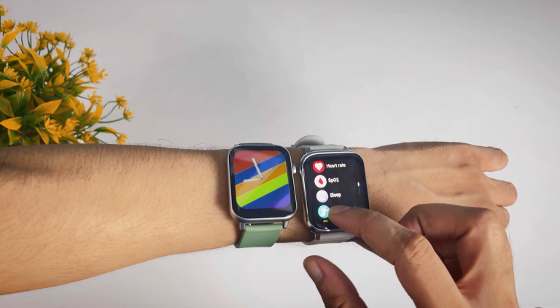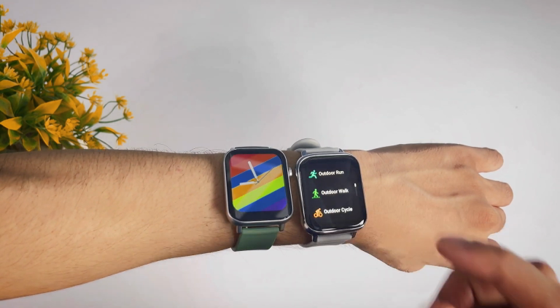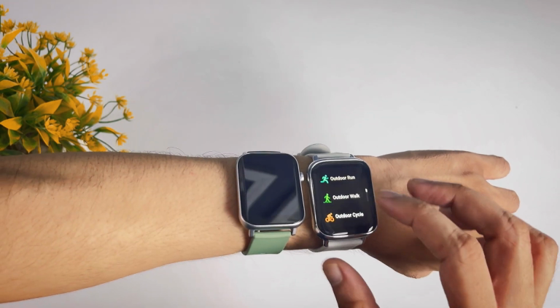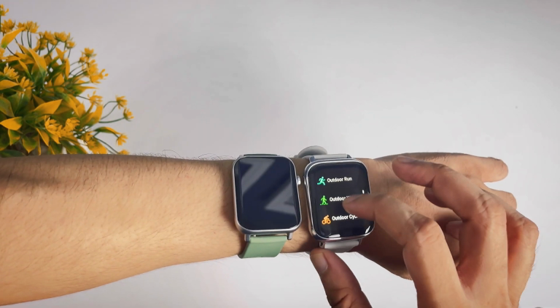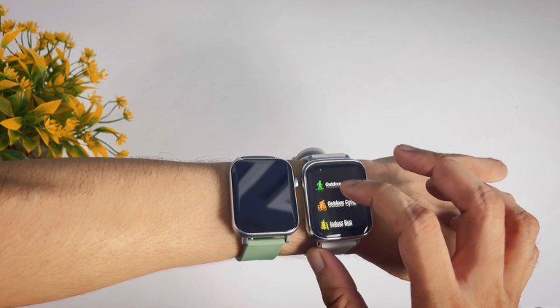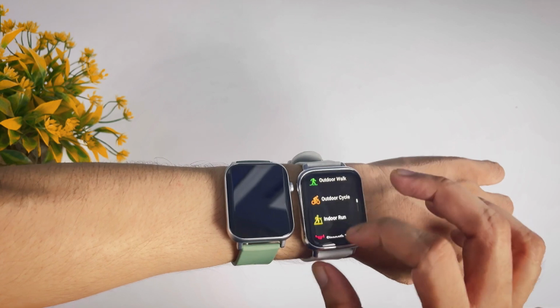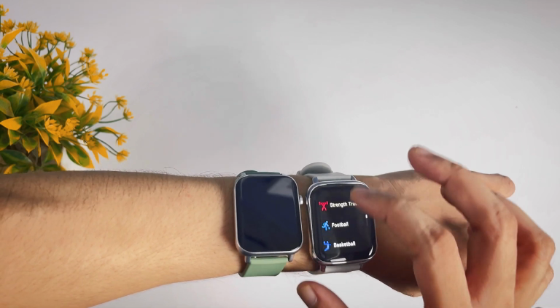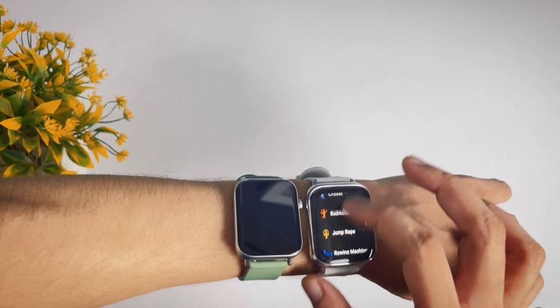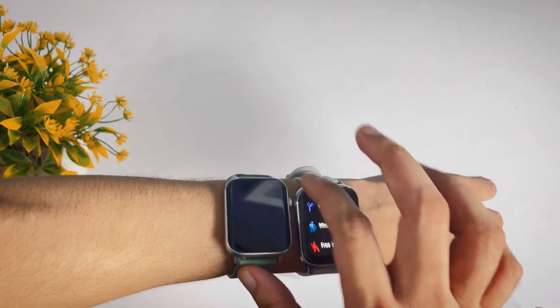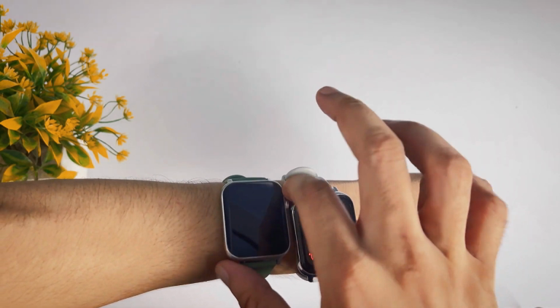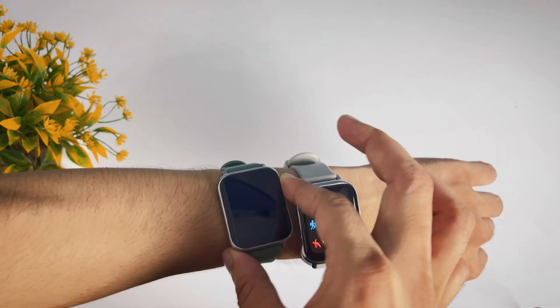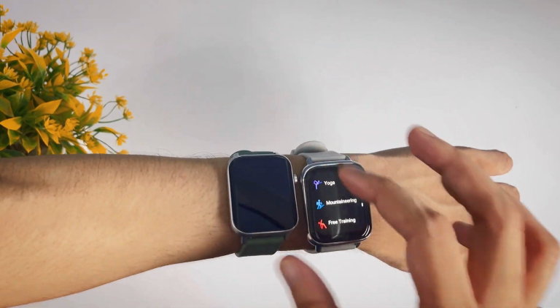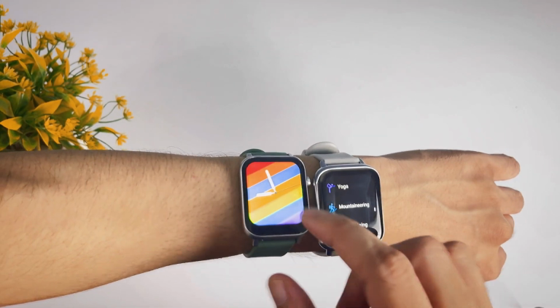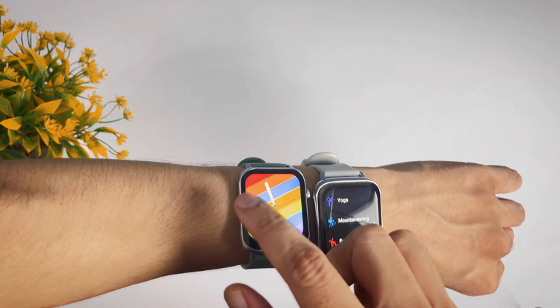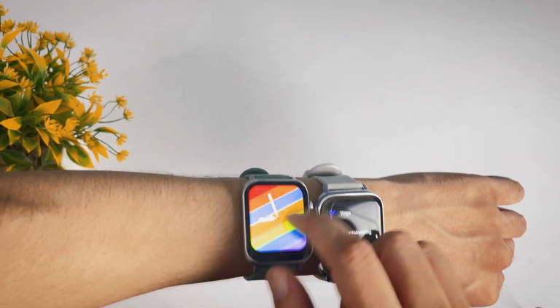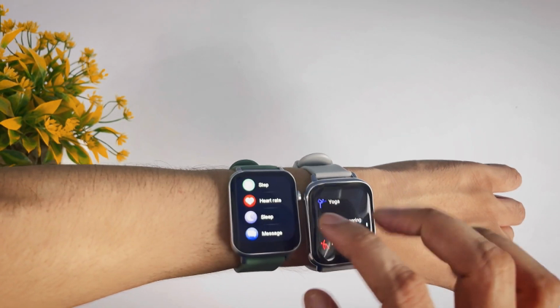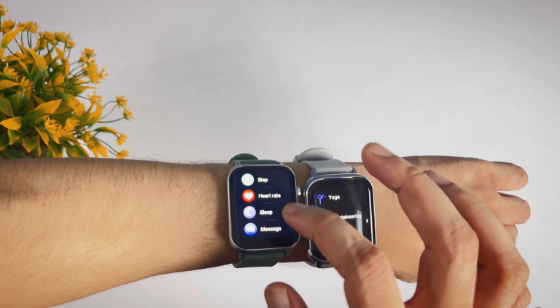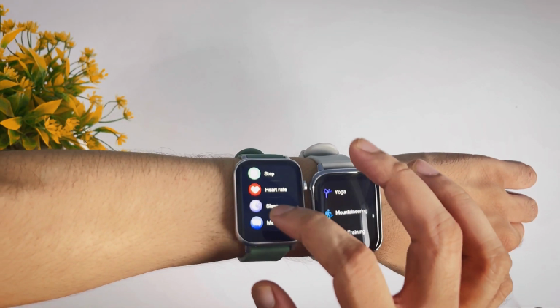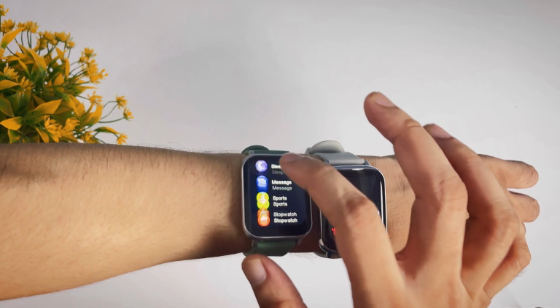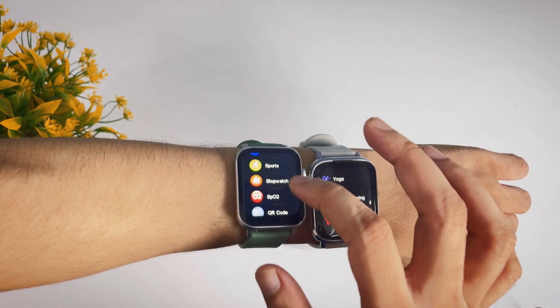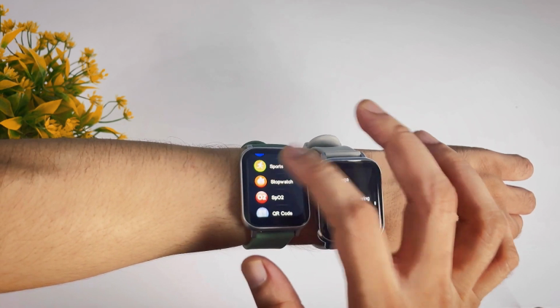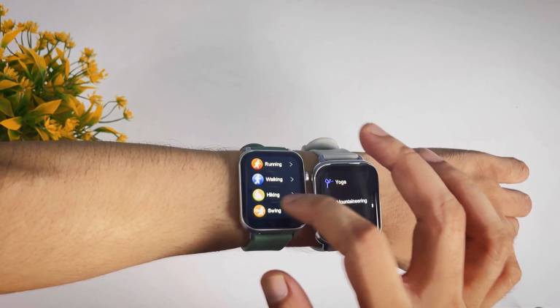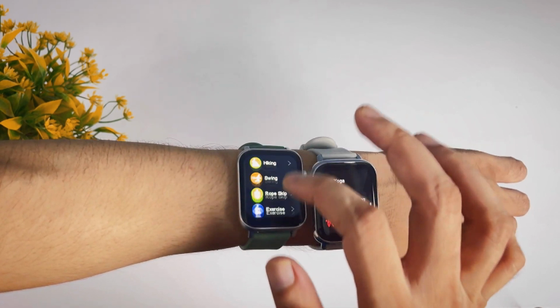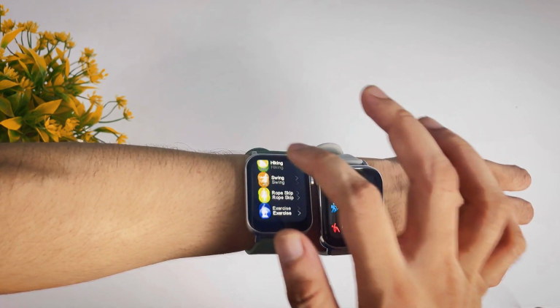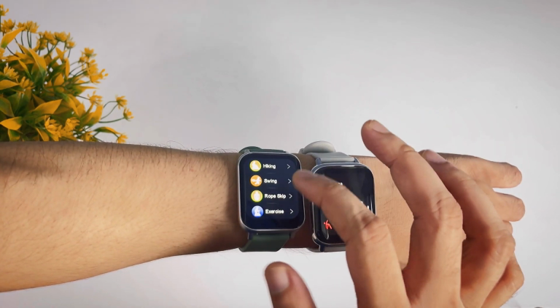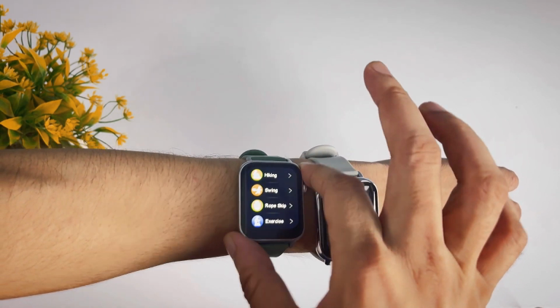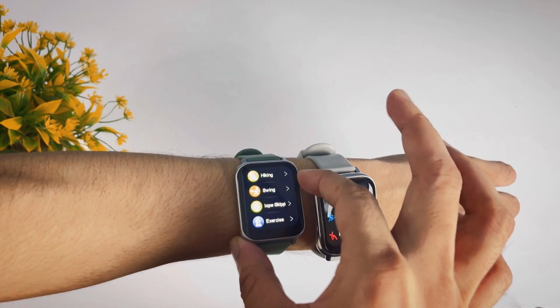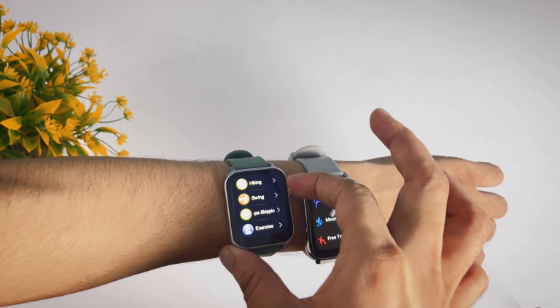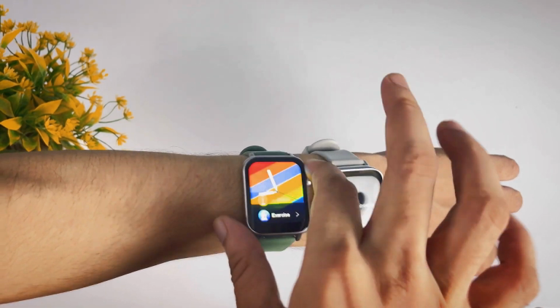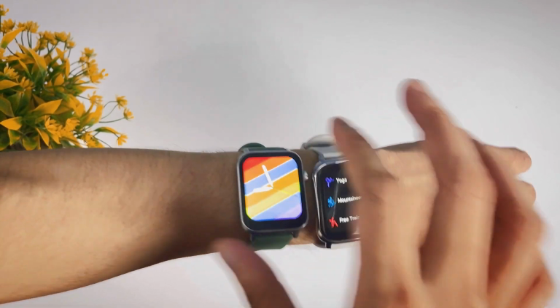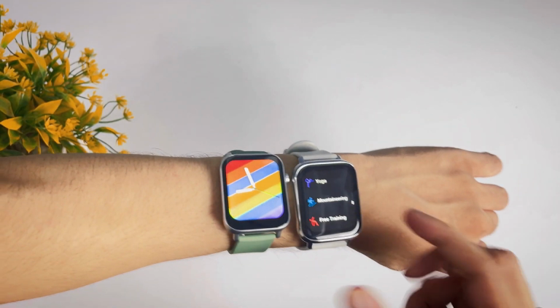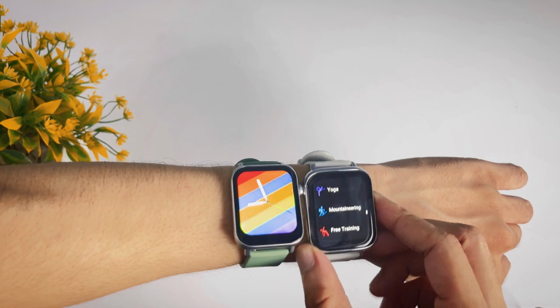The Diesel Watch 2 has 15 sports modes, which is a lot more for its price range. The Verv Ultra, on the other hand, has only 6 sports modes. These are some of the key differences between the two watches.